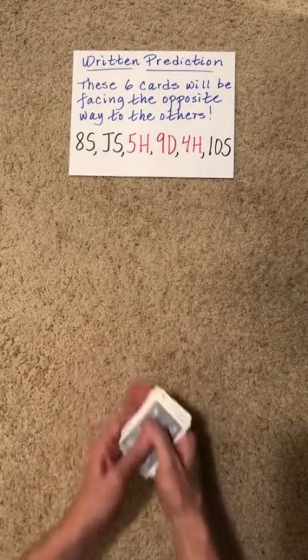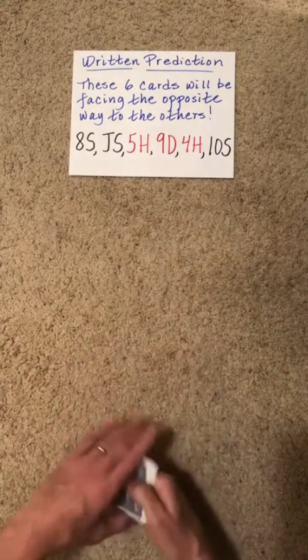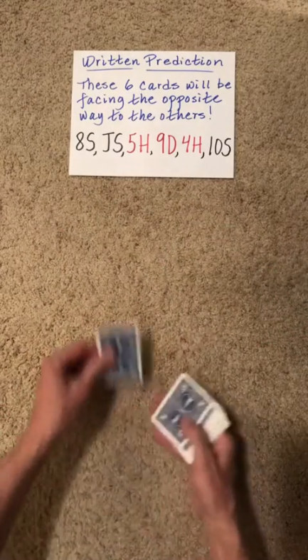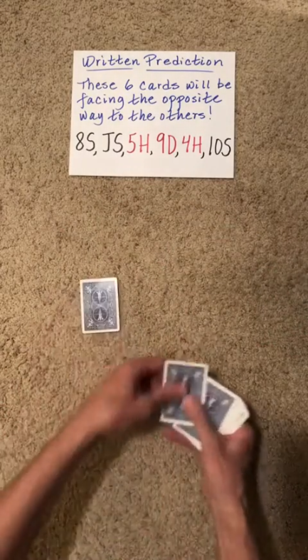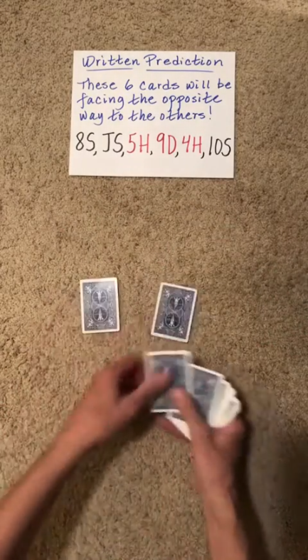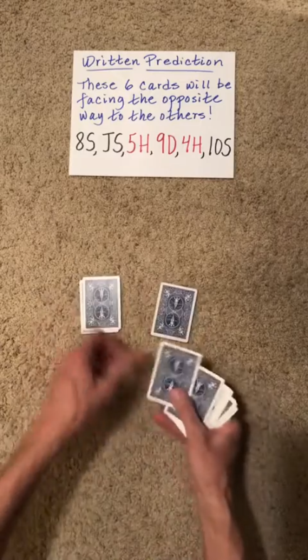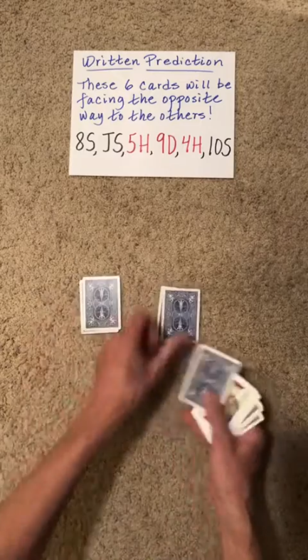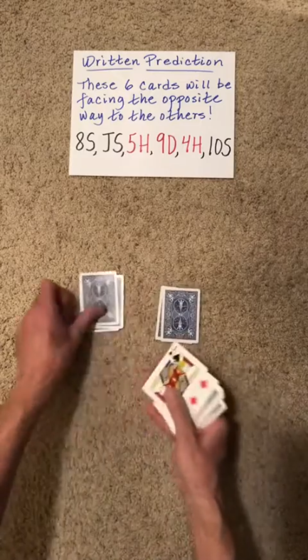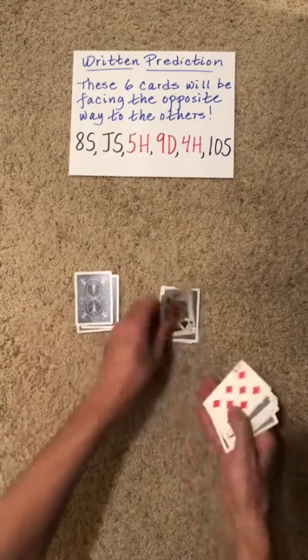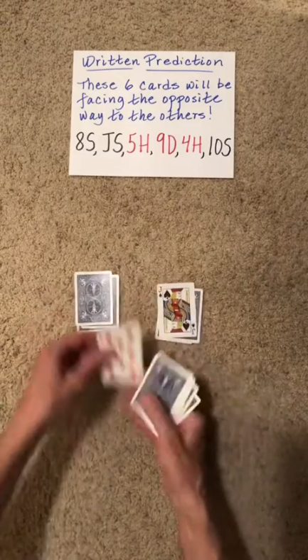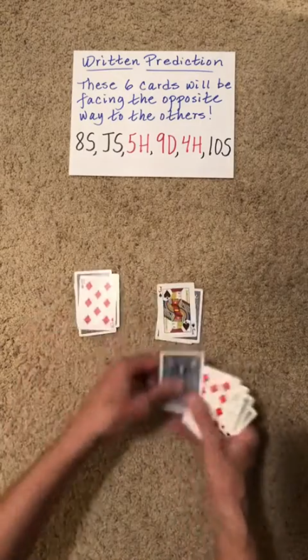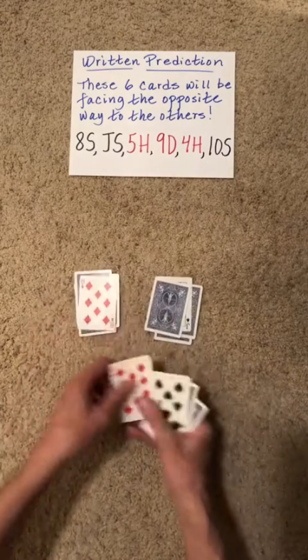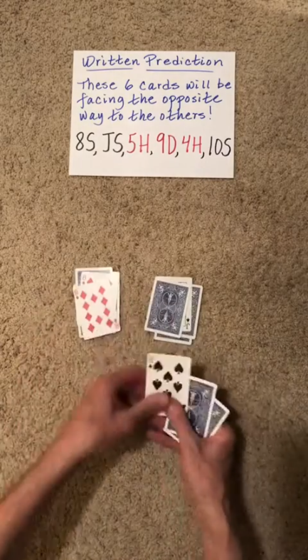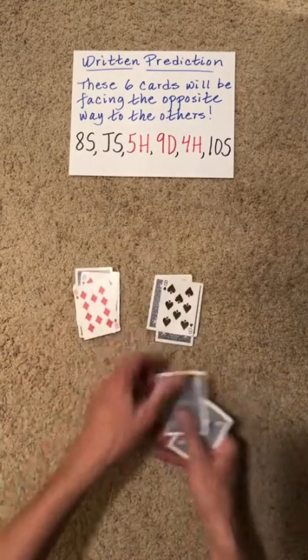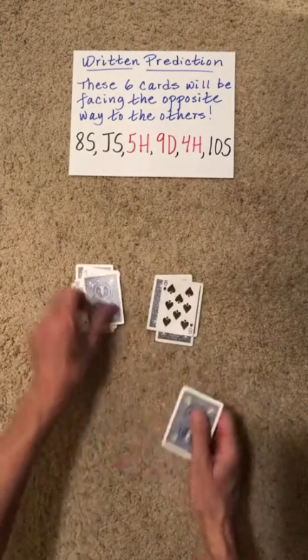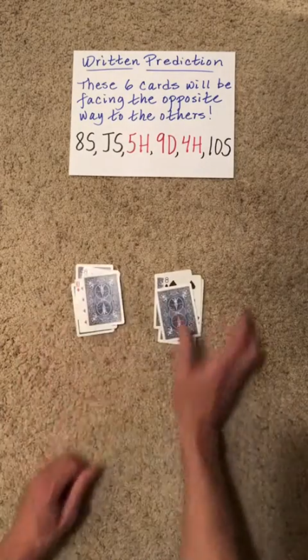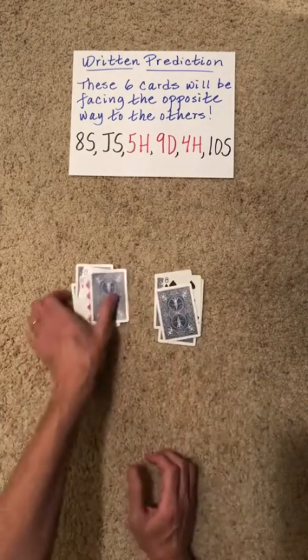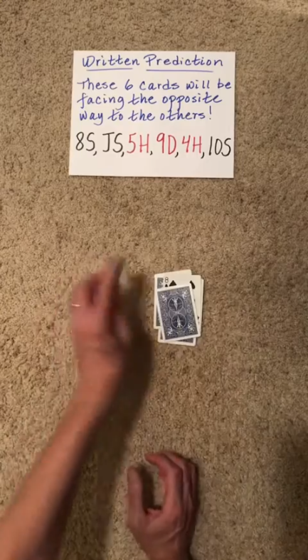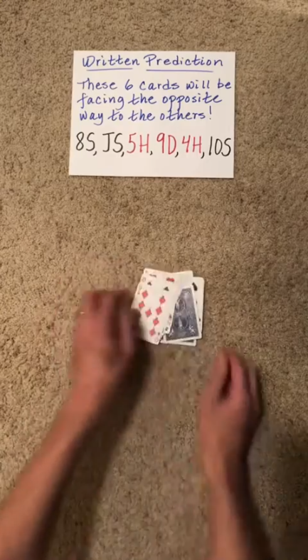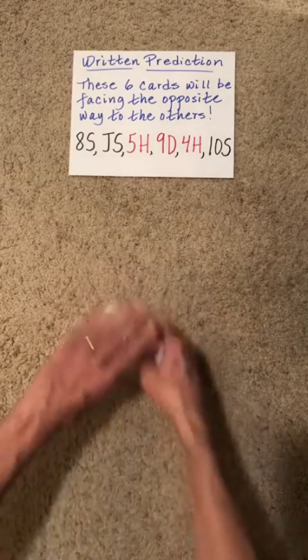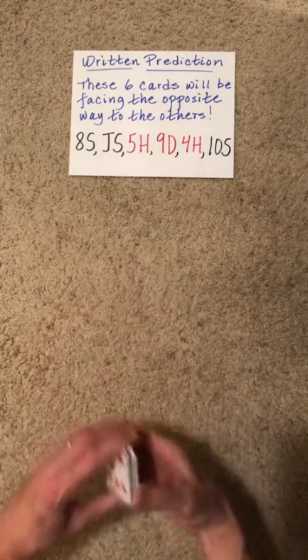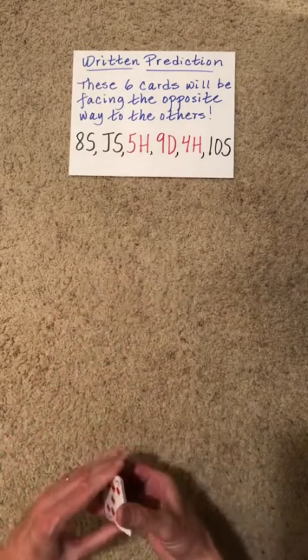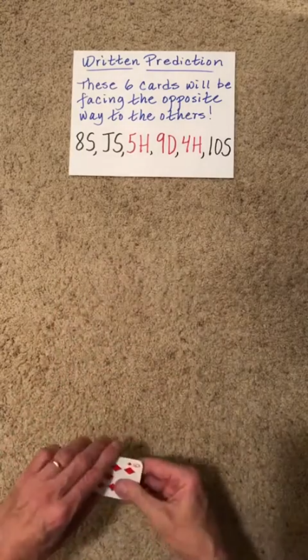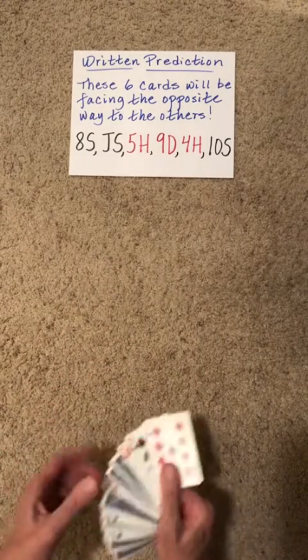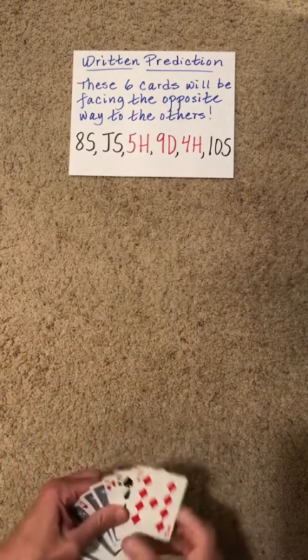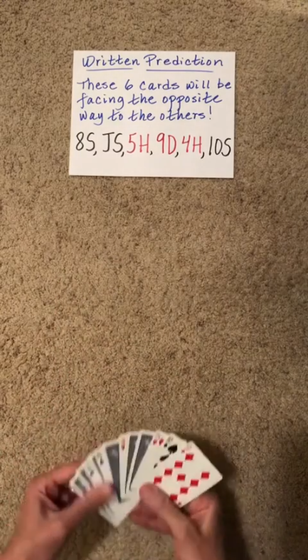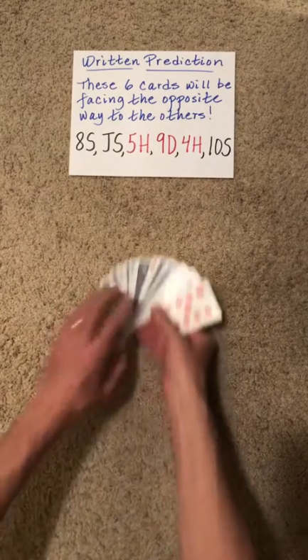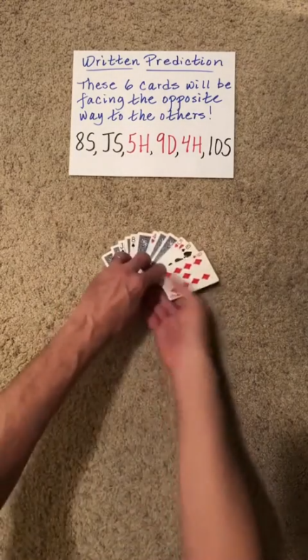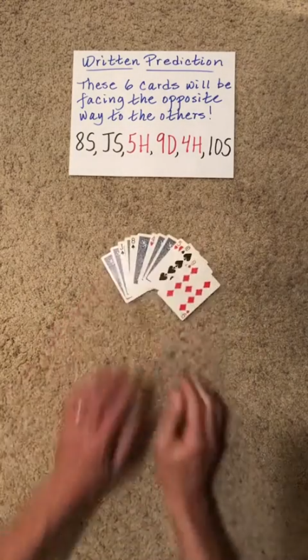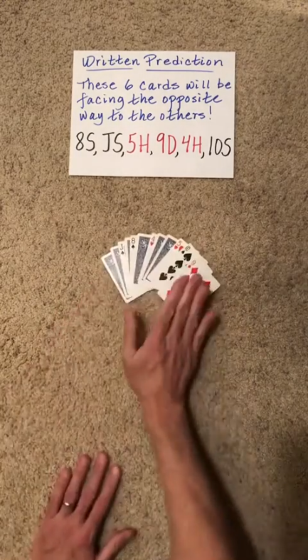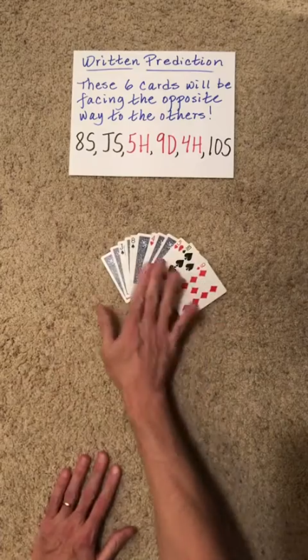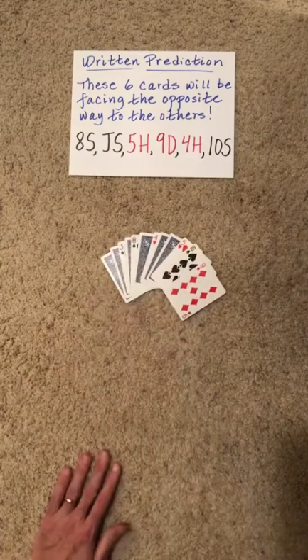Then perform one LR Shuffle. They can now choose which pile is going to be flipped and stacked on top of the other one. Then show your cards and confirm your prediction is correct.